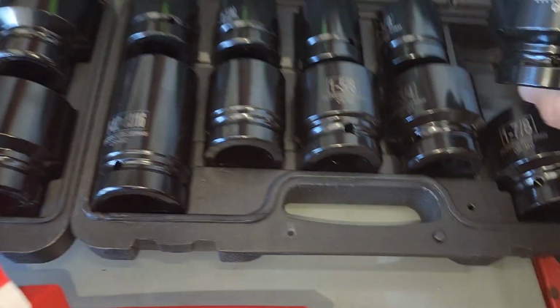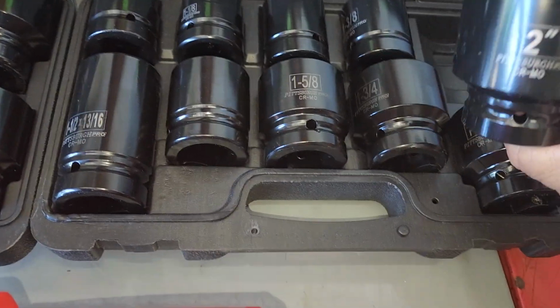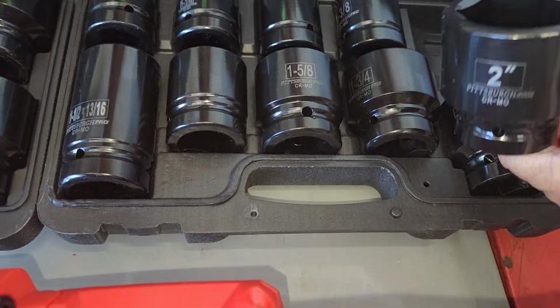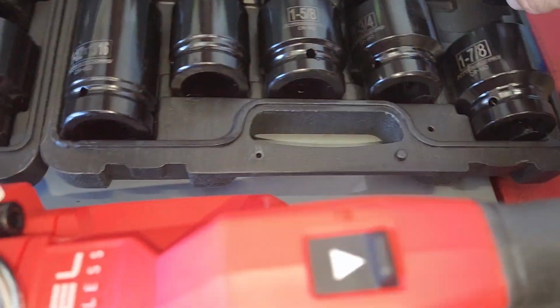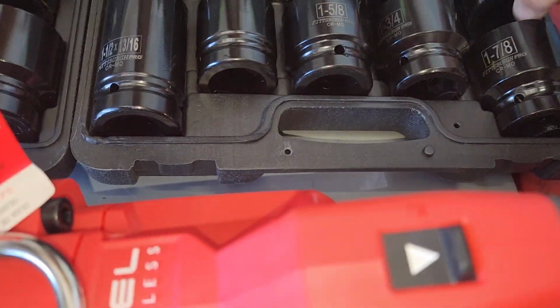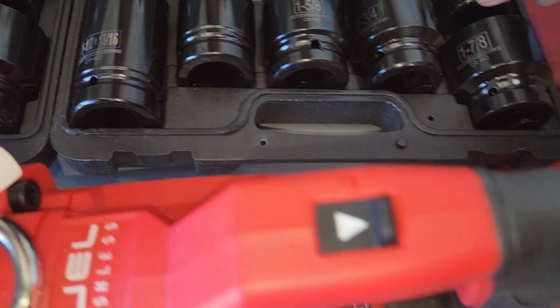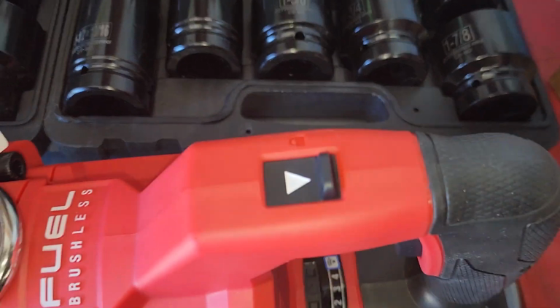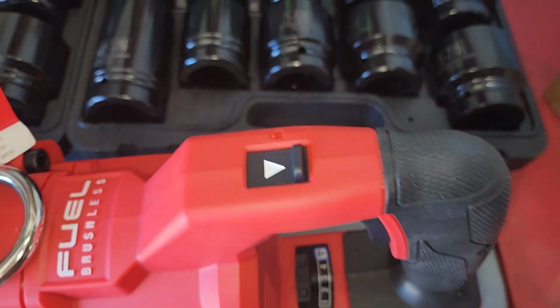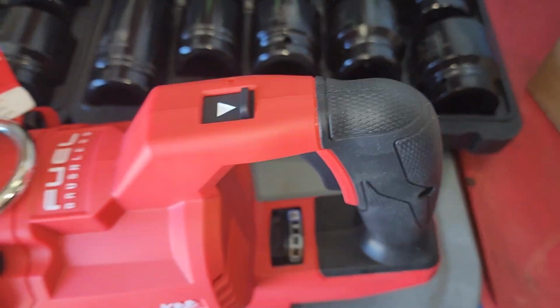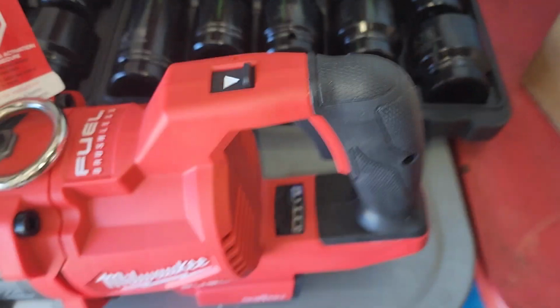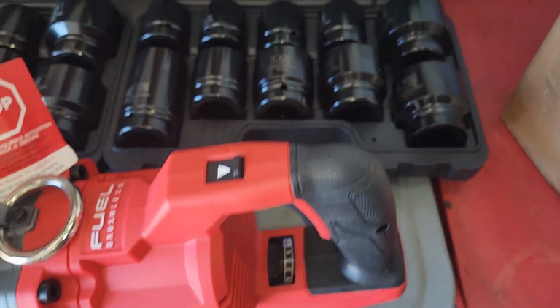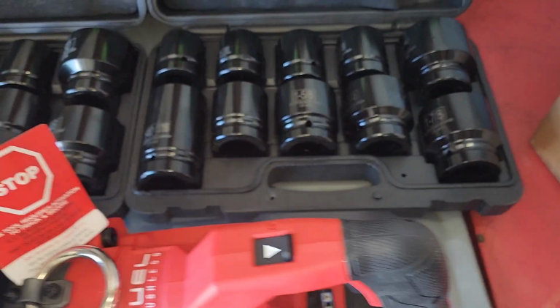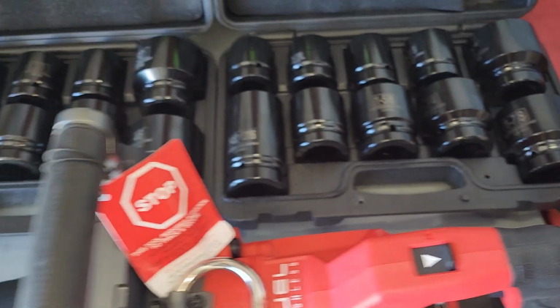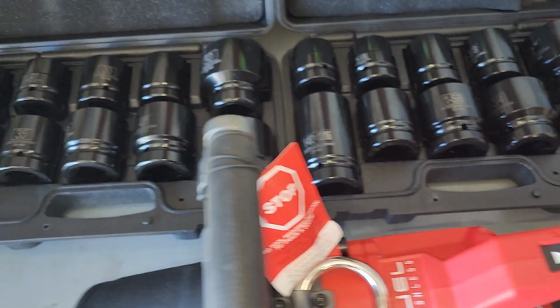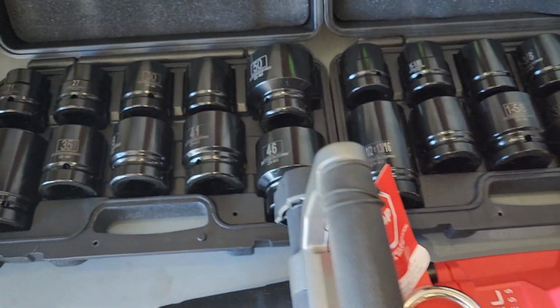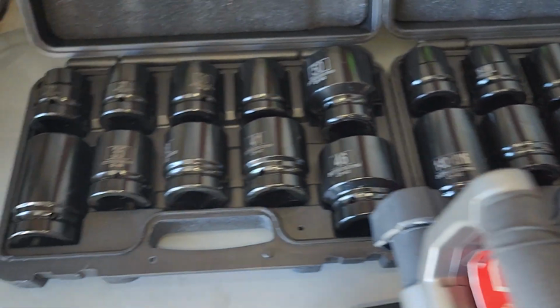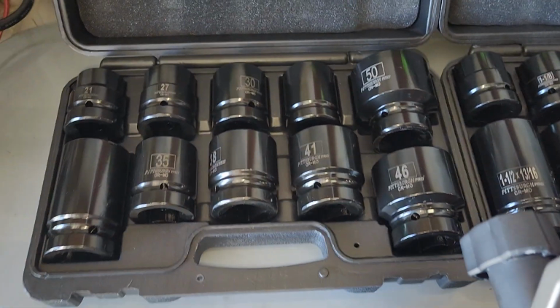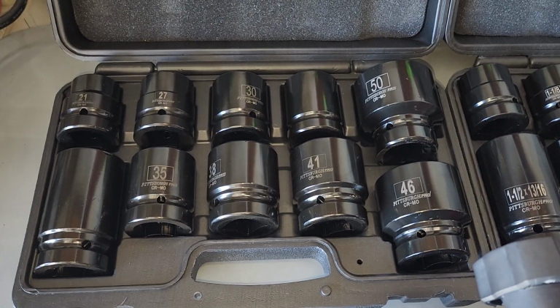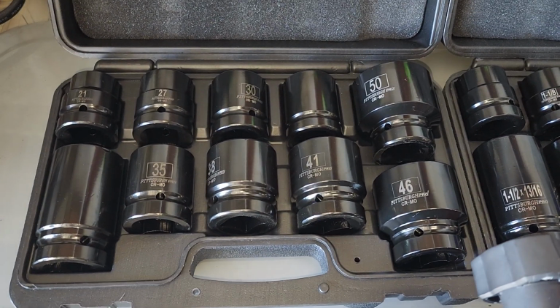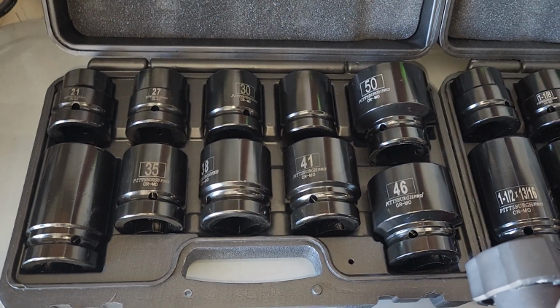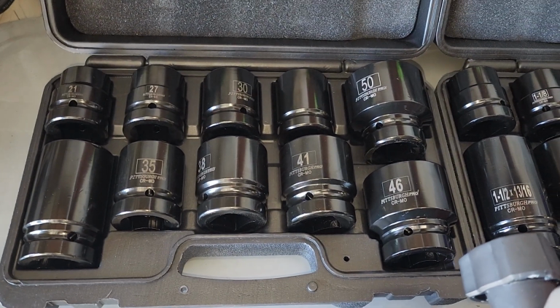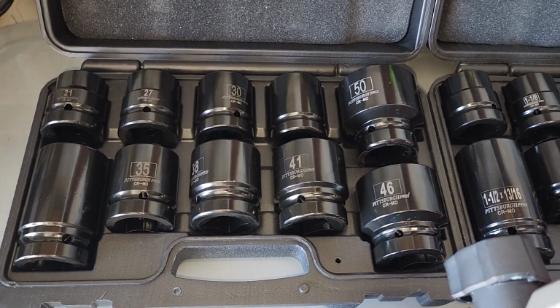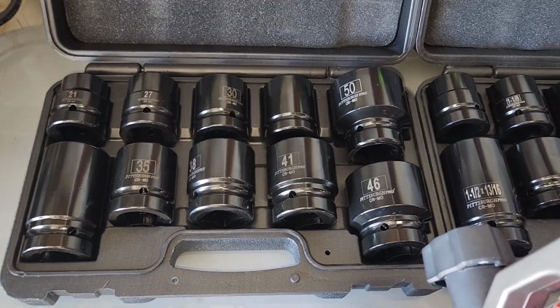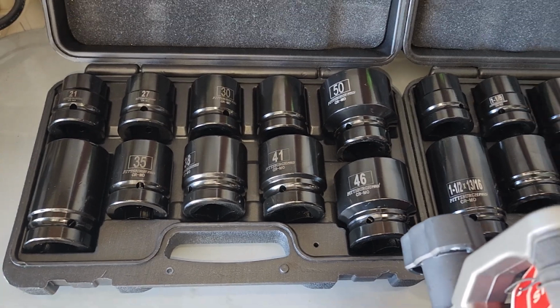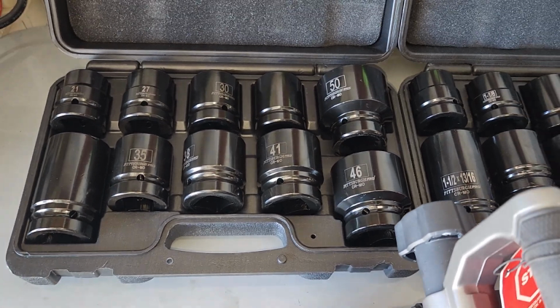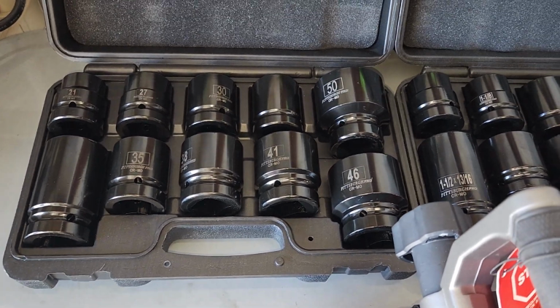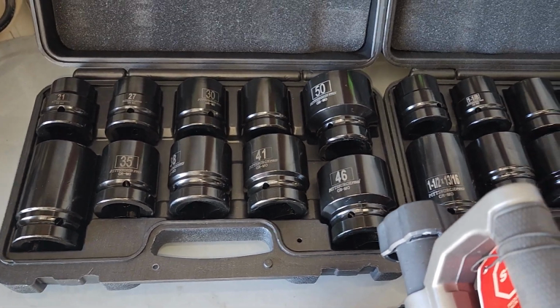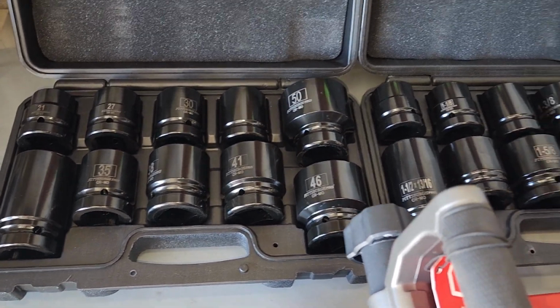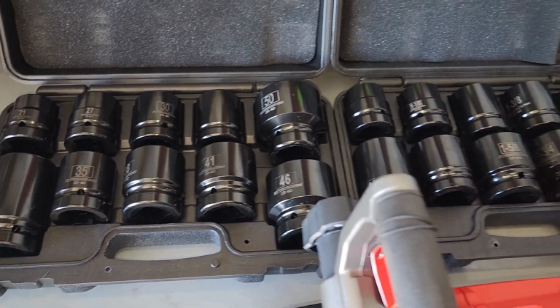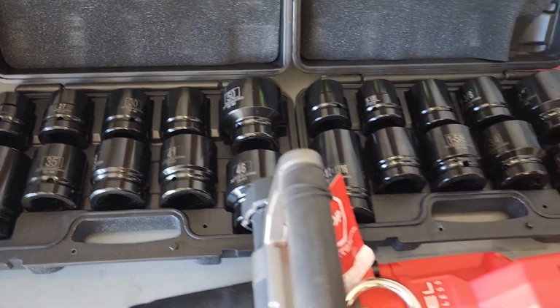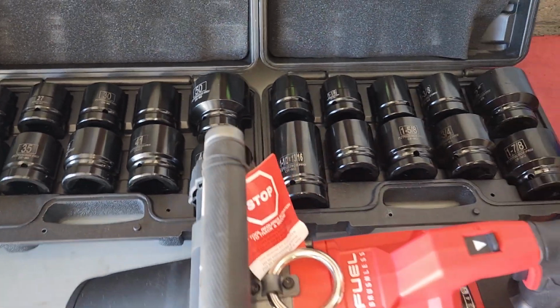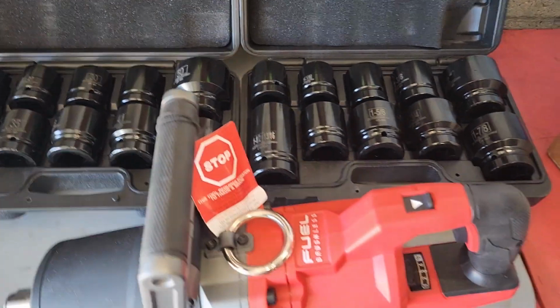We have up to 2-inch here. I actually have some 3-inch sockets in stock as well. These are the 50-millimeter metric sizes. So there you have it.